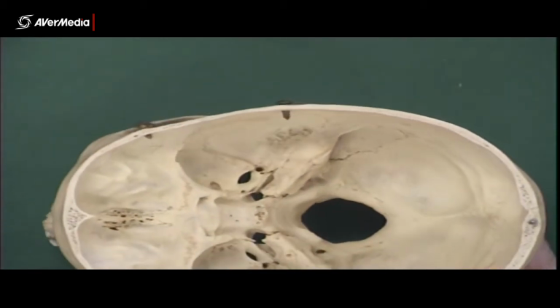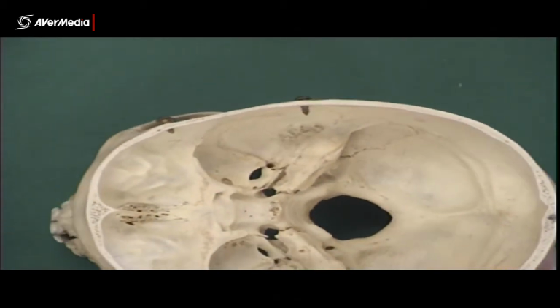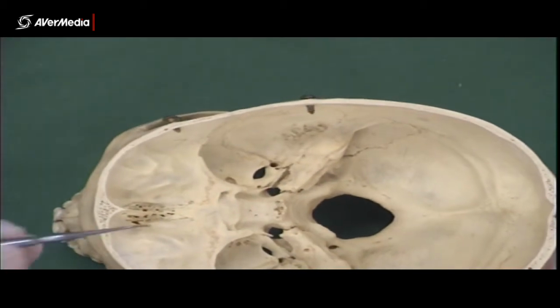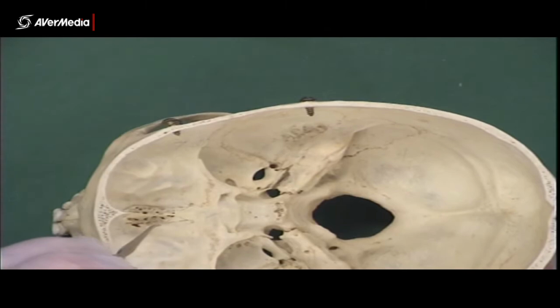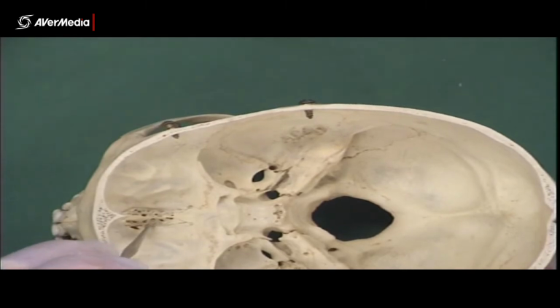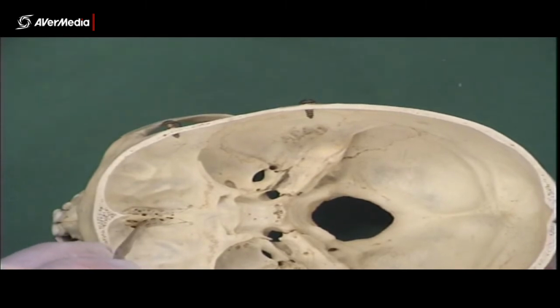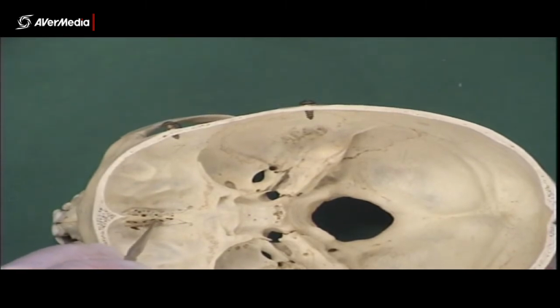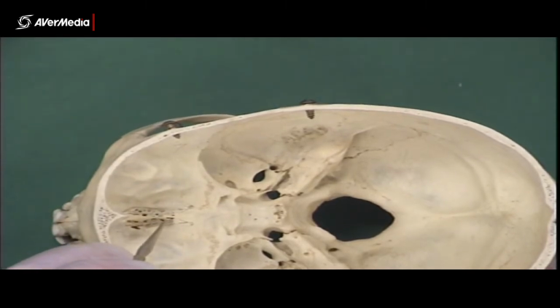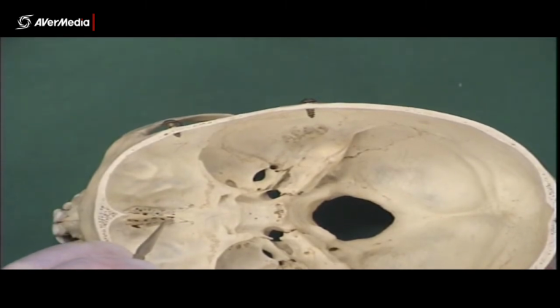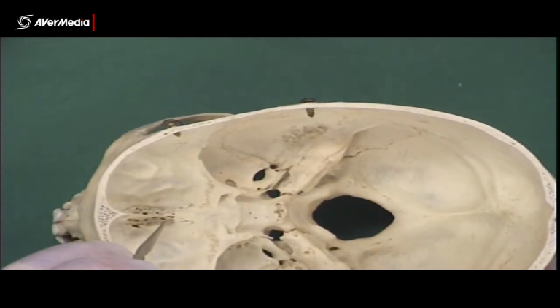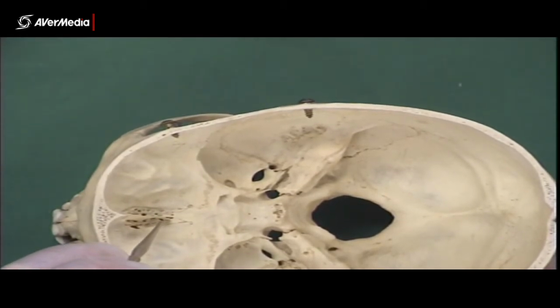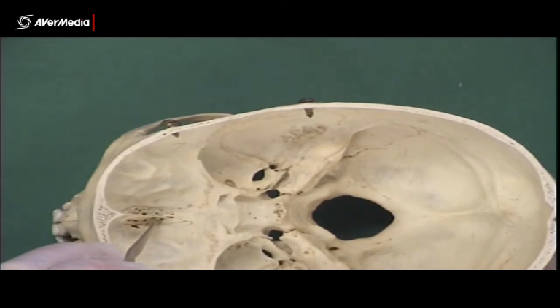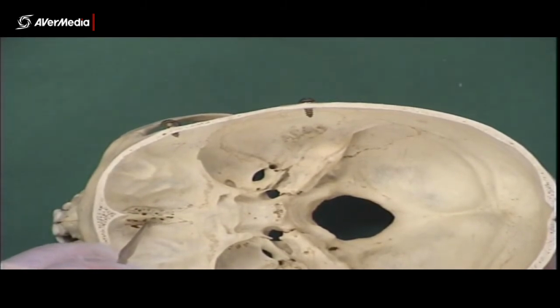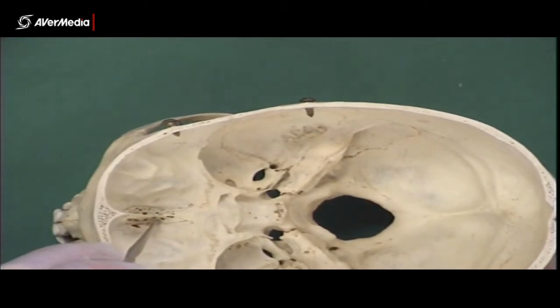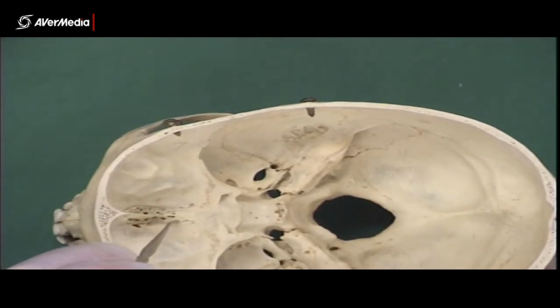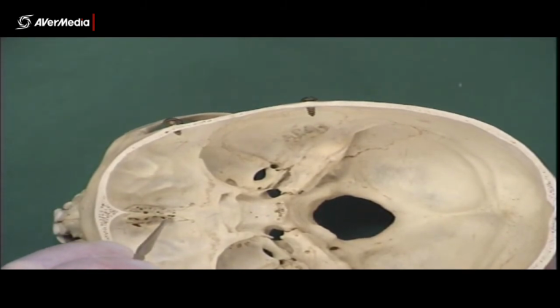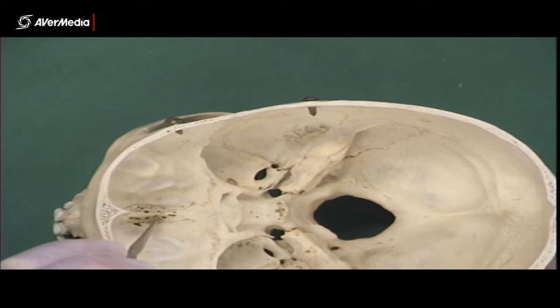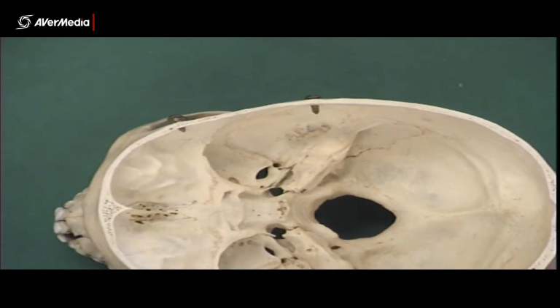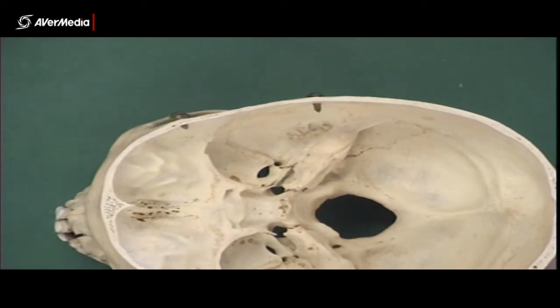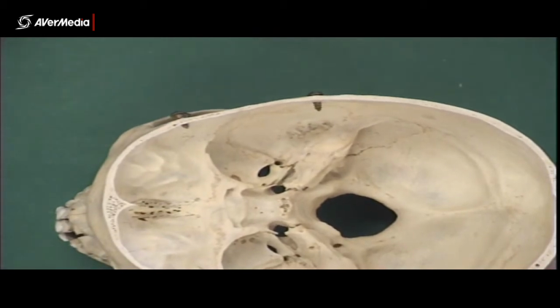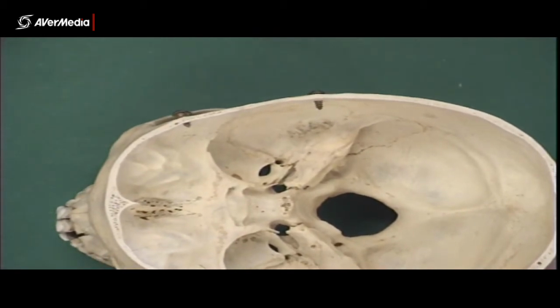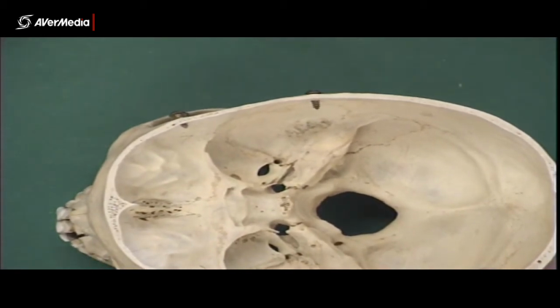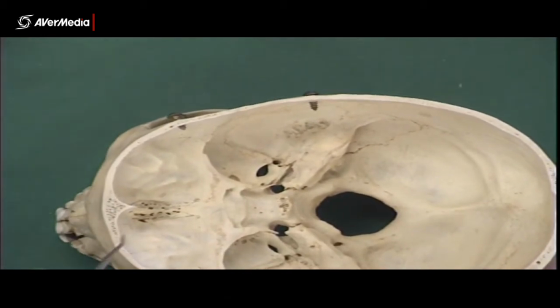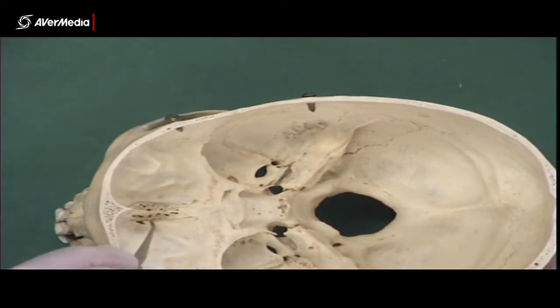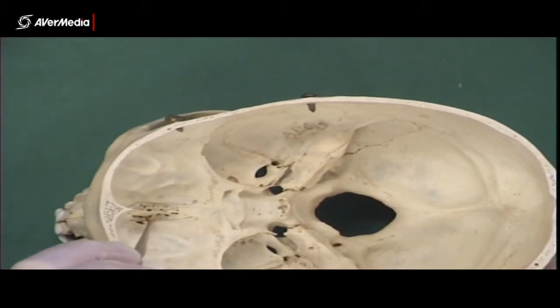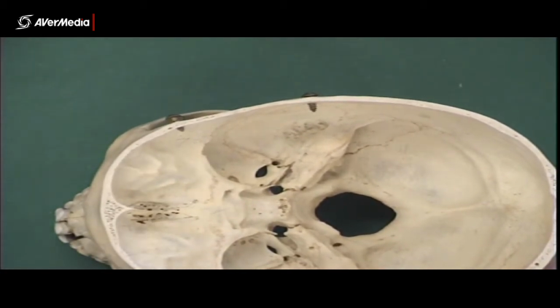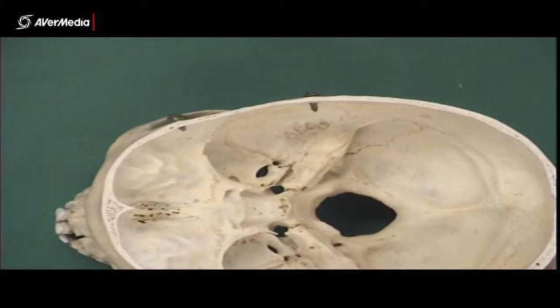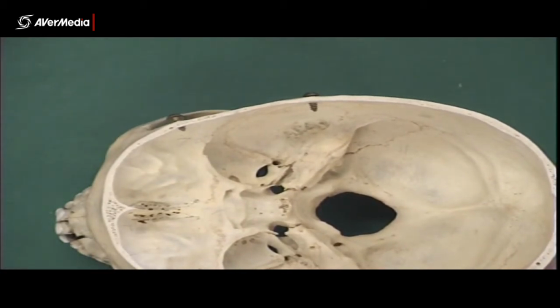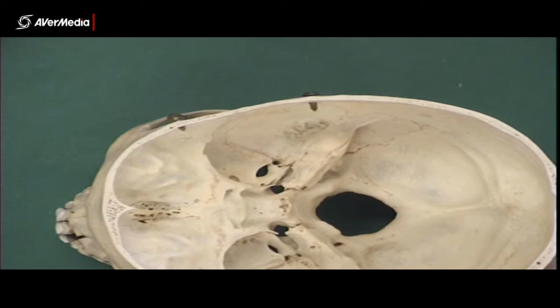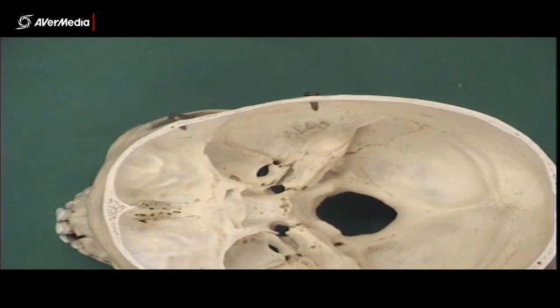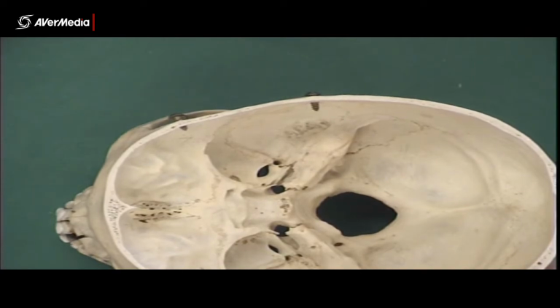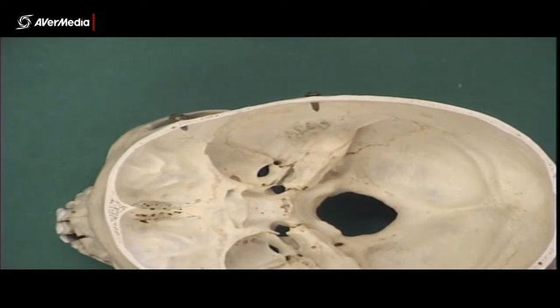The flat or horizontal part of the bone is called the cribriform plate. The cribriform plate has holes in it that you can see there, and they are the olfactory foramina.